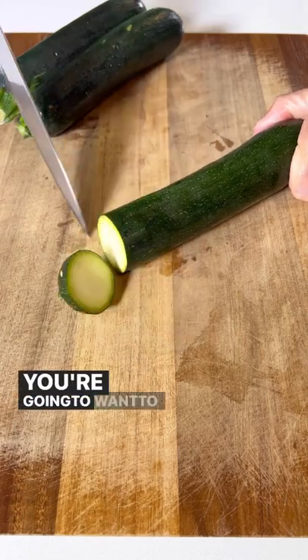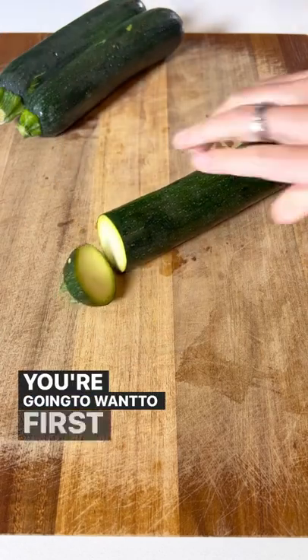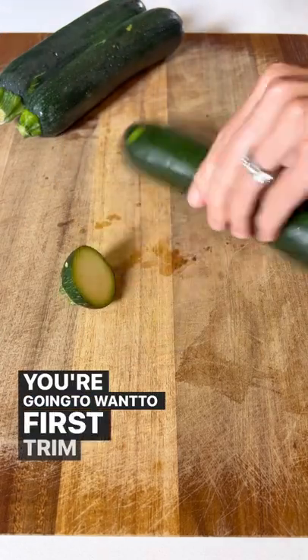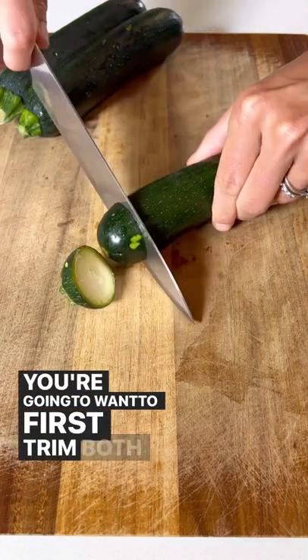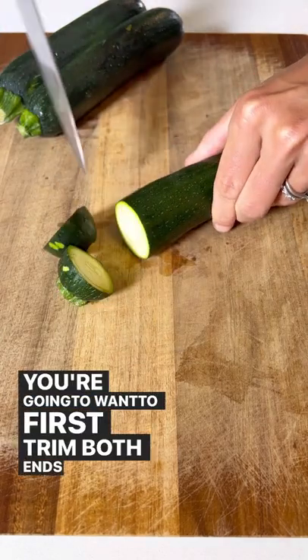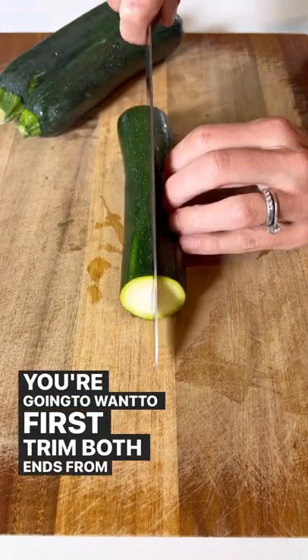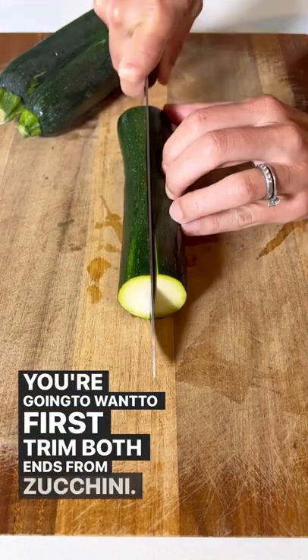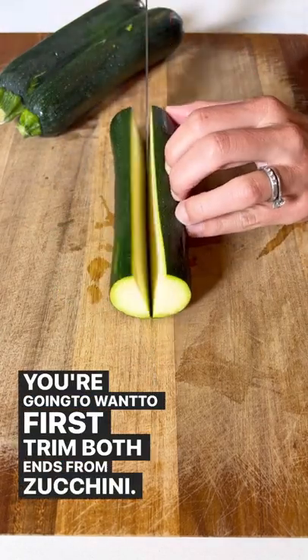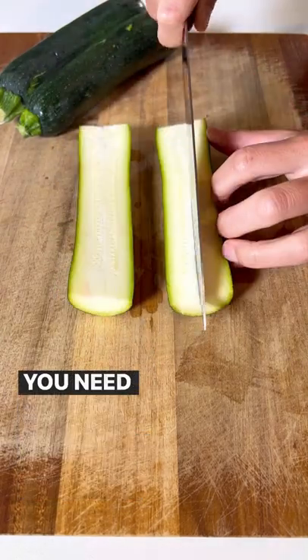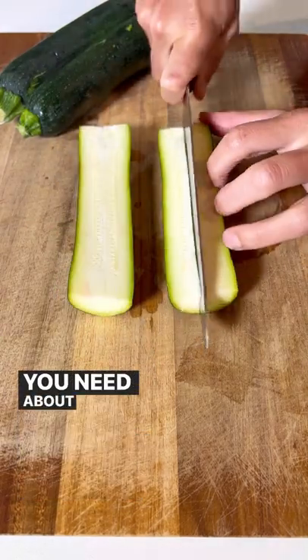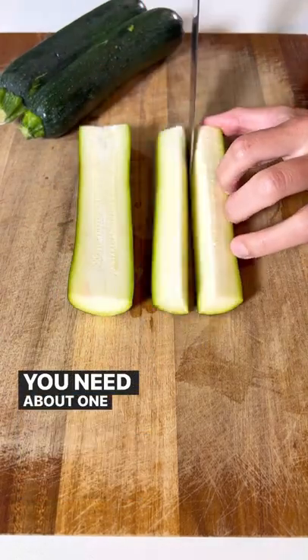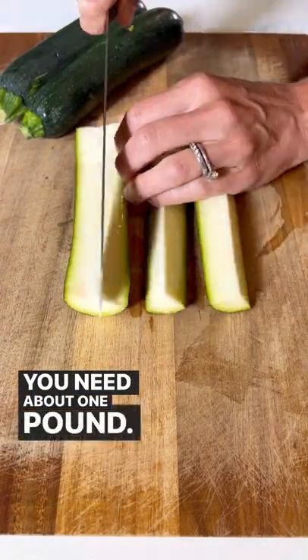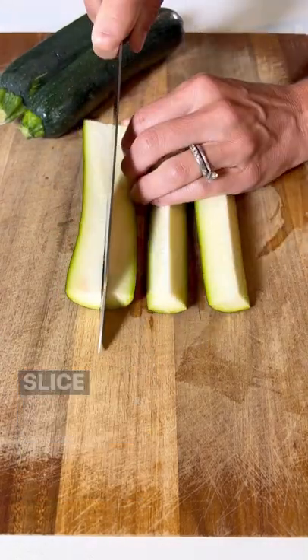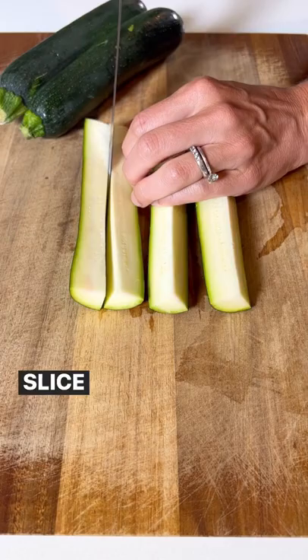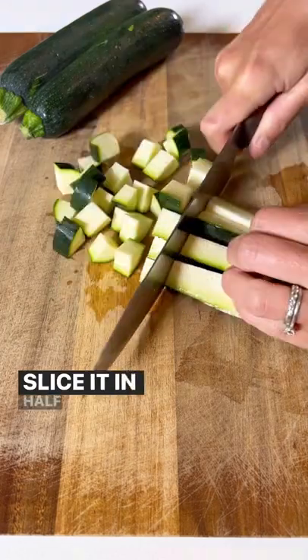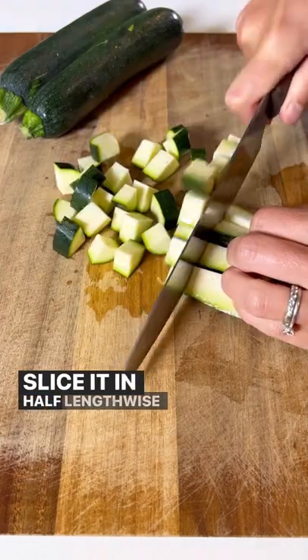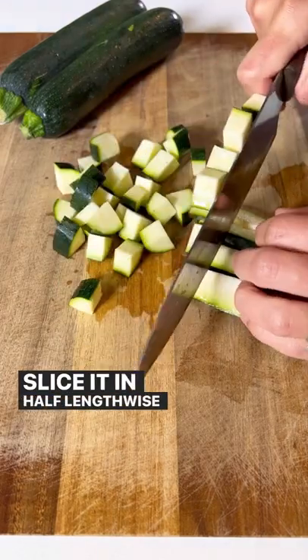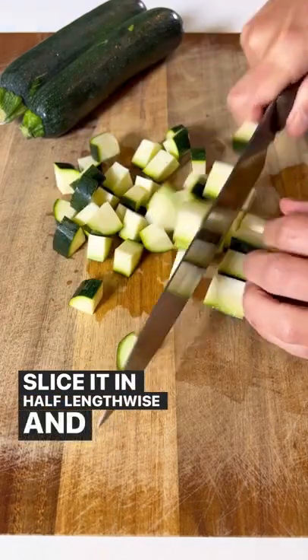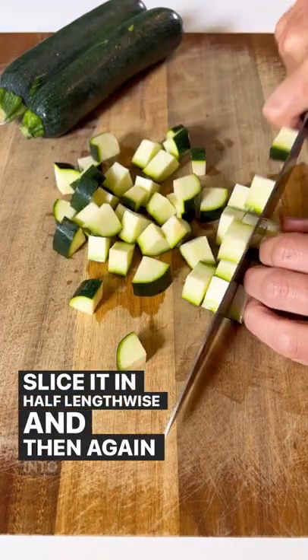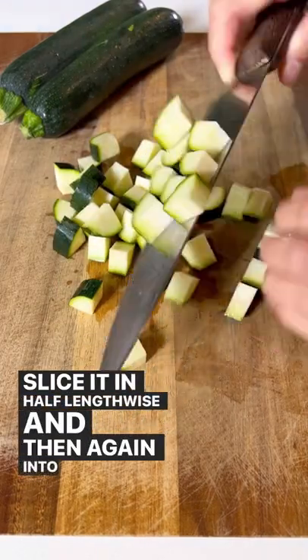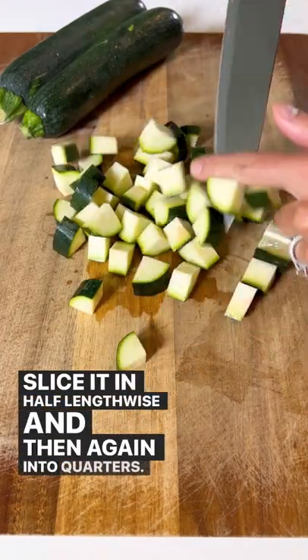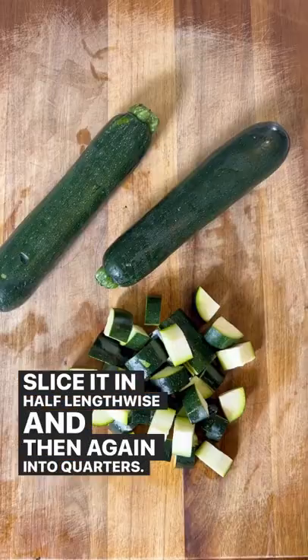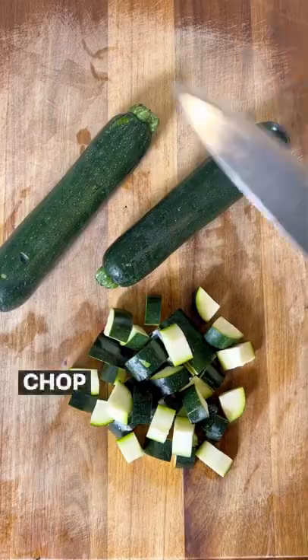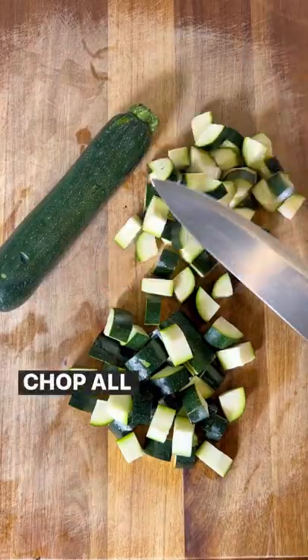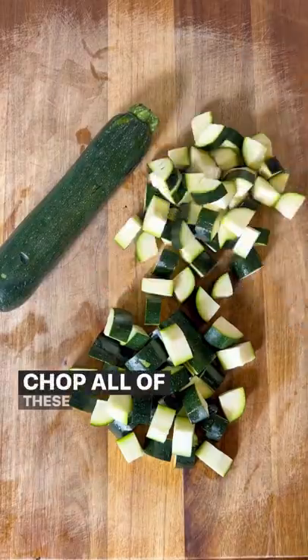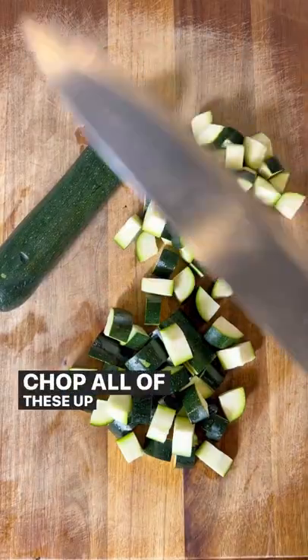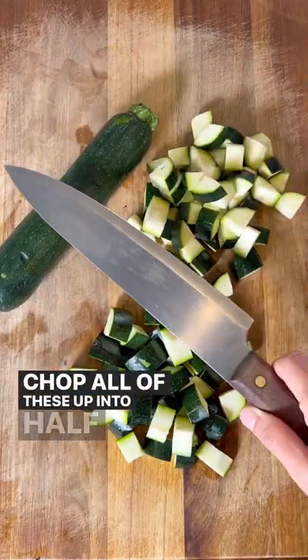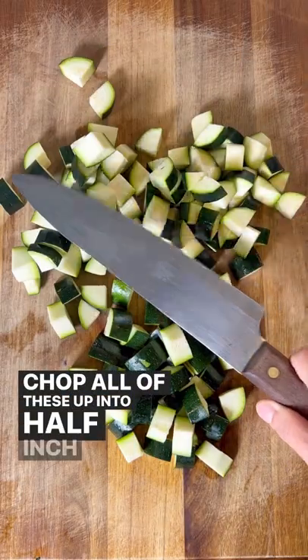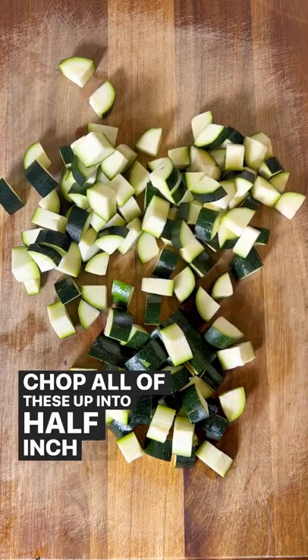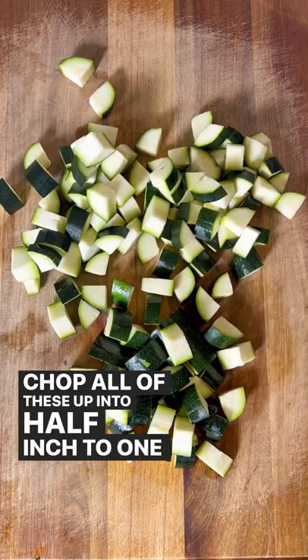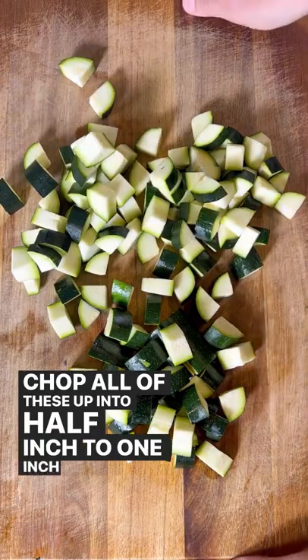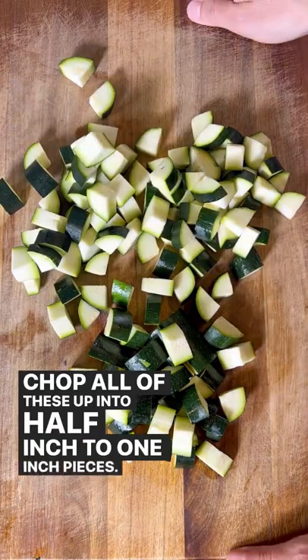You're going to want to first trim both ends from zucchini. You need about one pound. Slice it in half lengthwise and then again into quarters. Chop all of these up into half inch to one inch pieces.